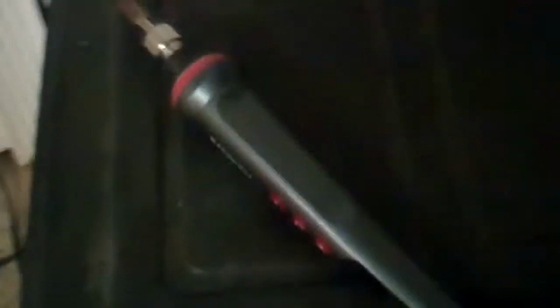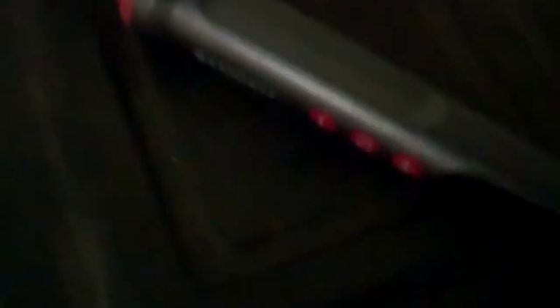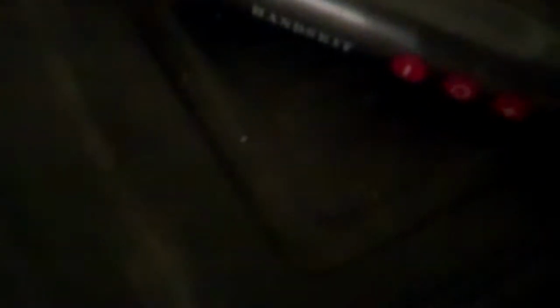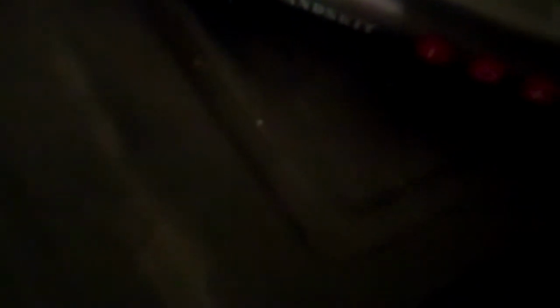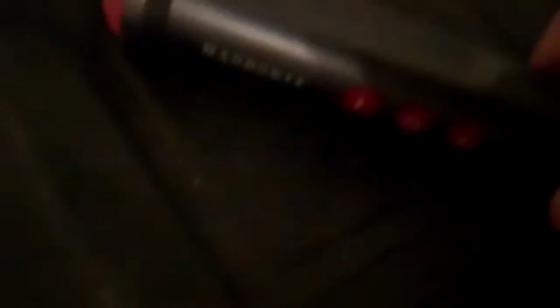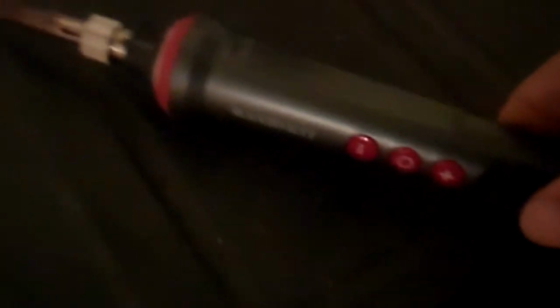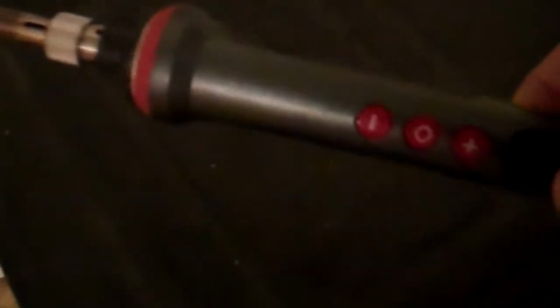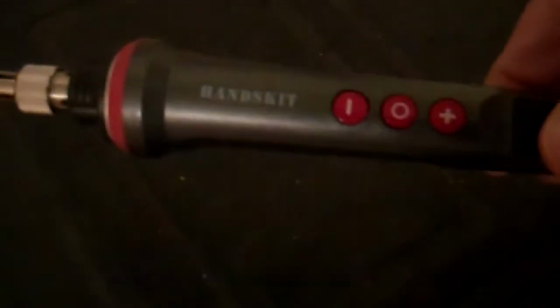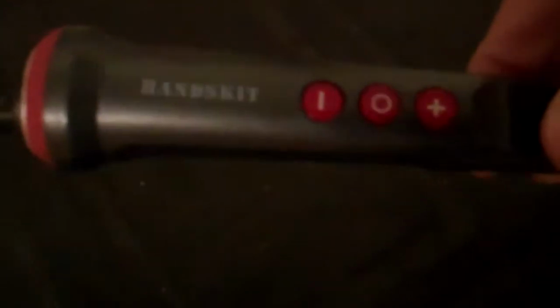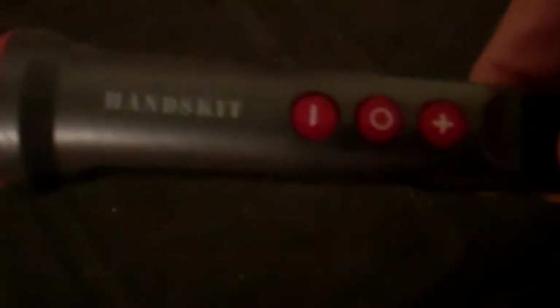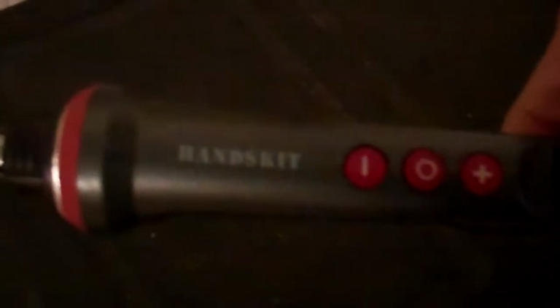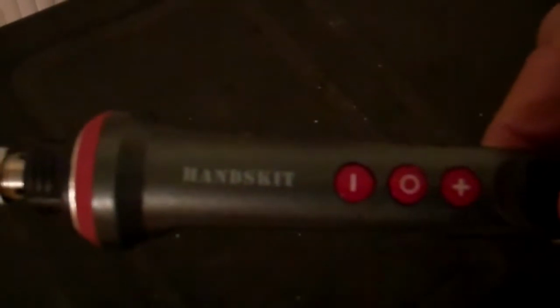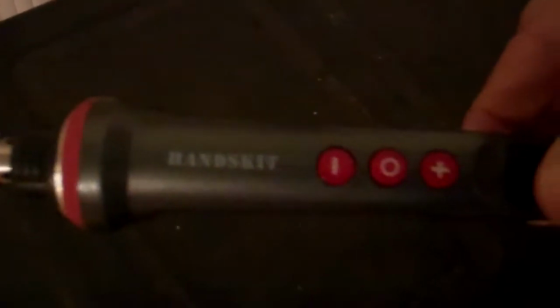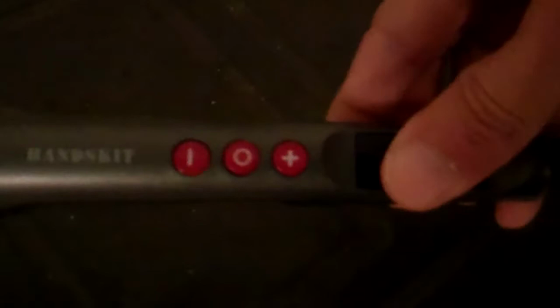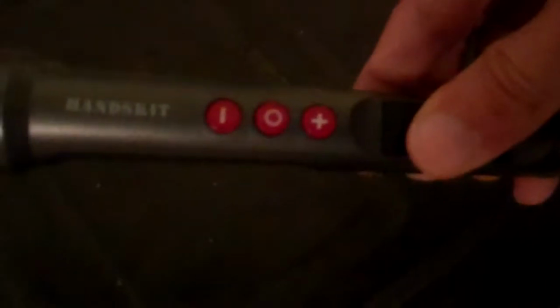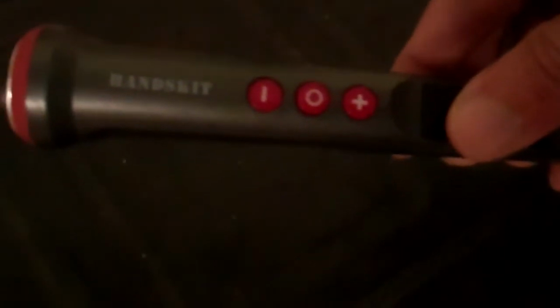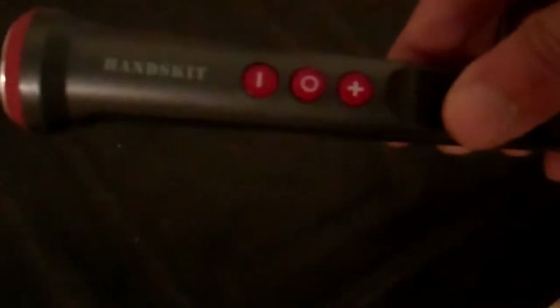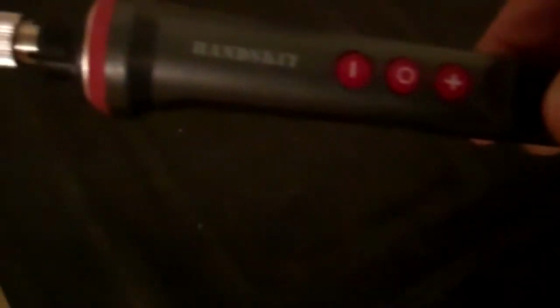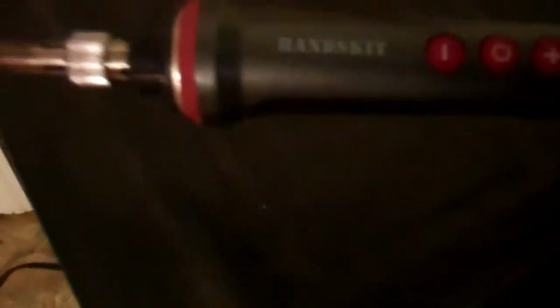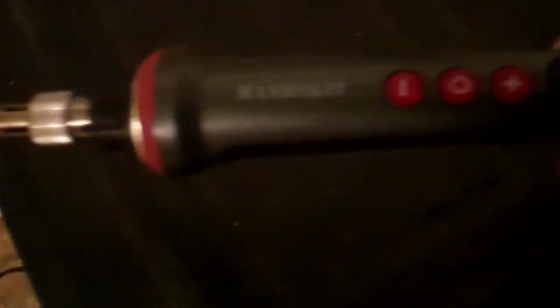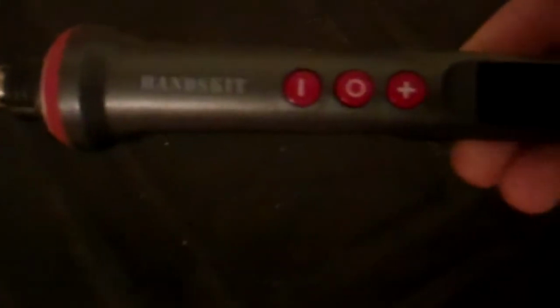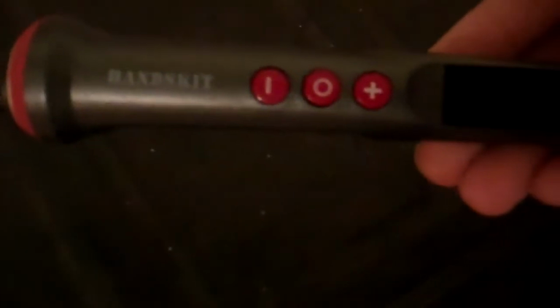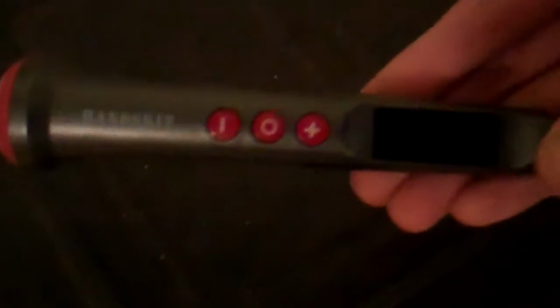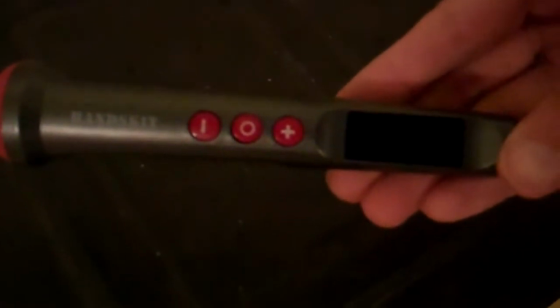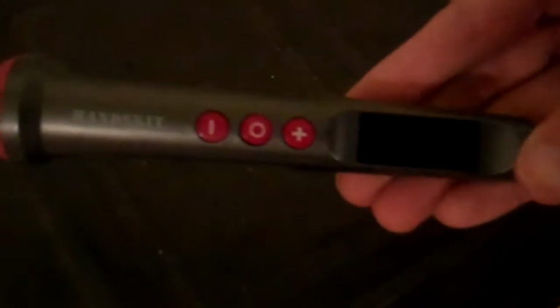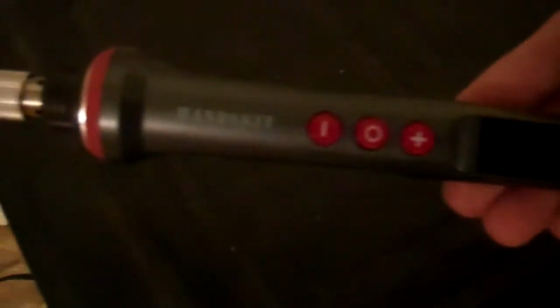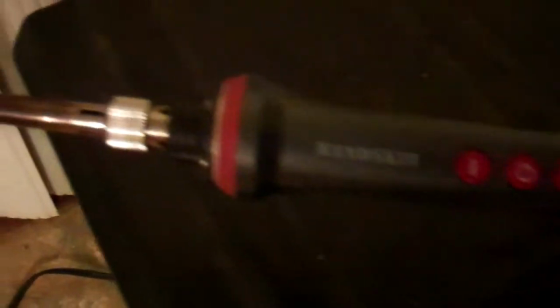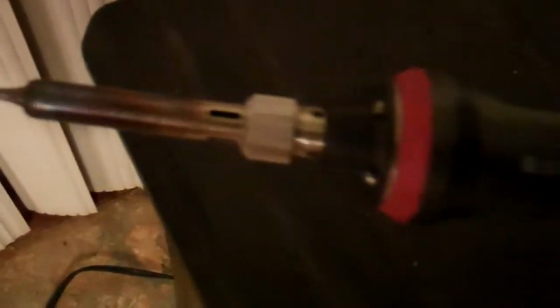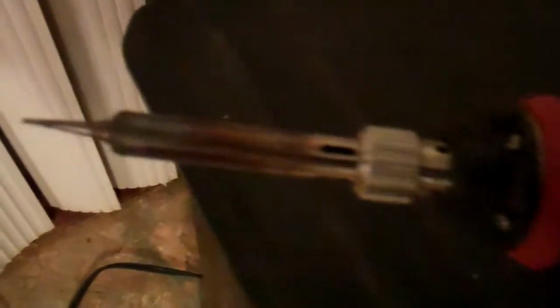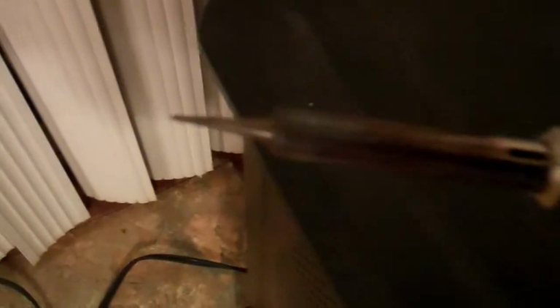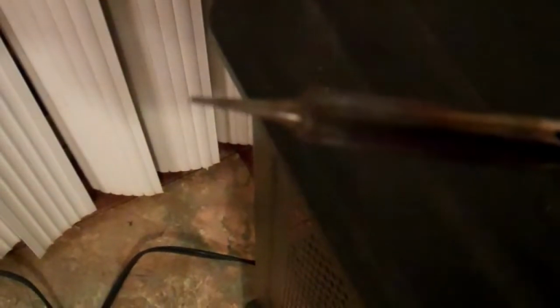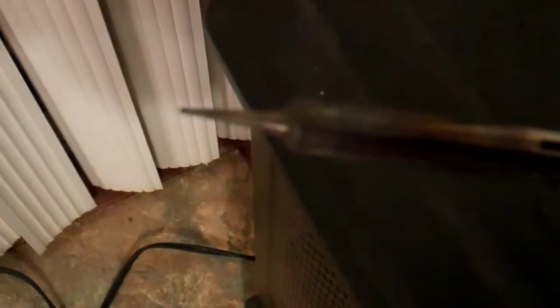This solder iron worked really good with this. This heat kit with the temperature gauge worked really good with that solder. The tip is okay.